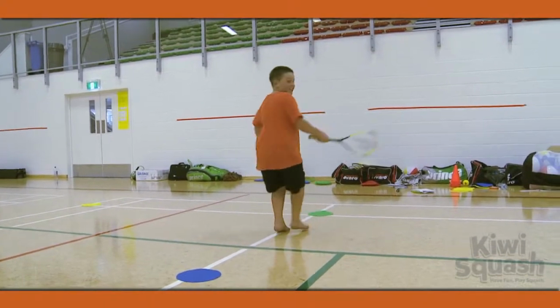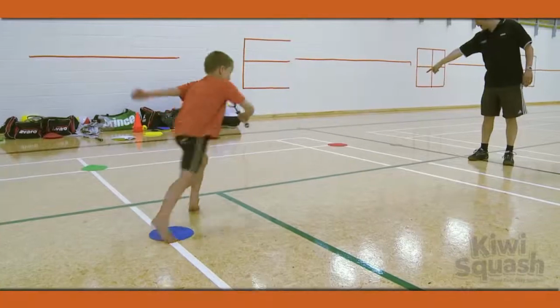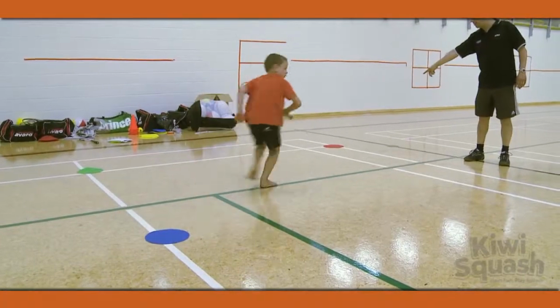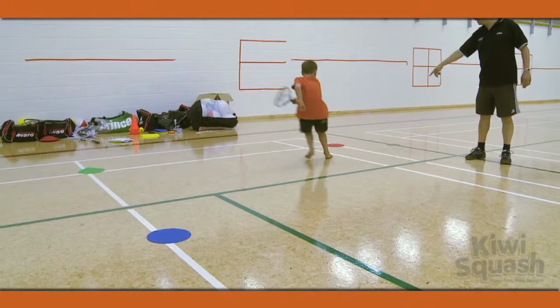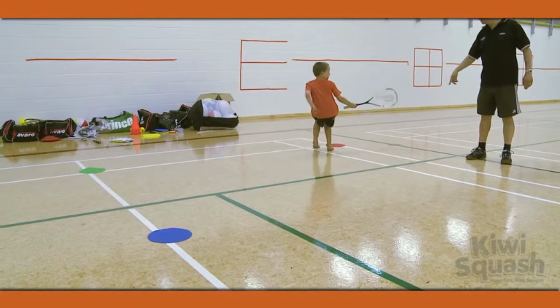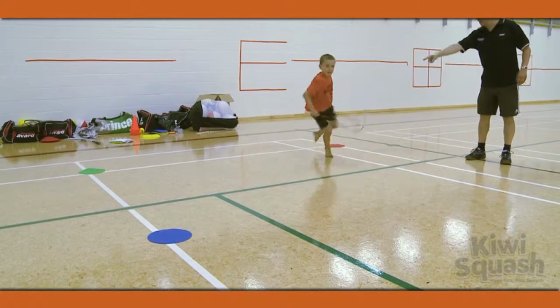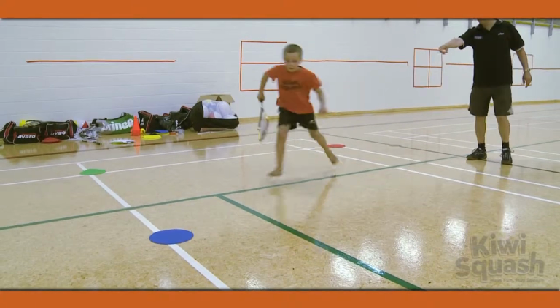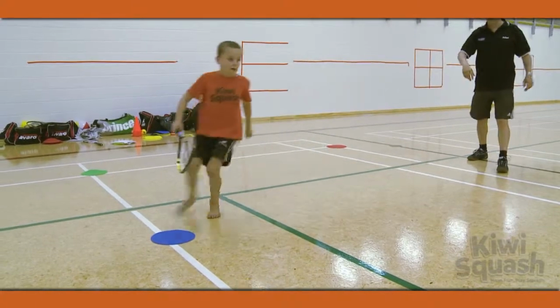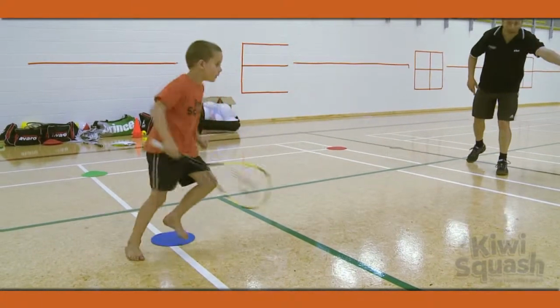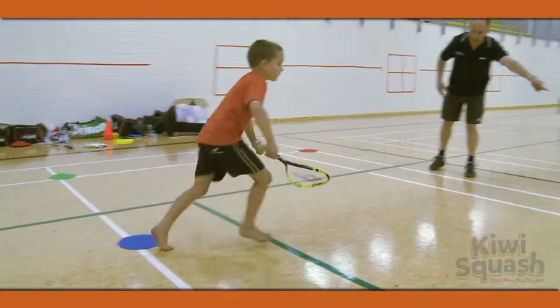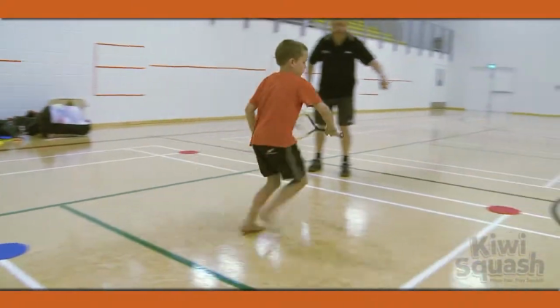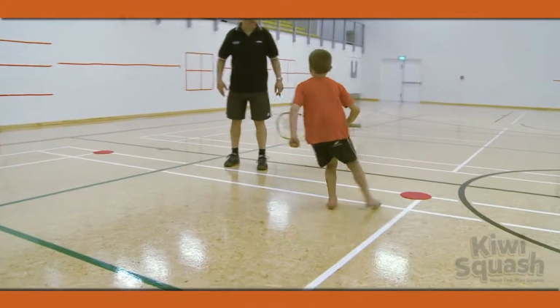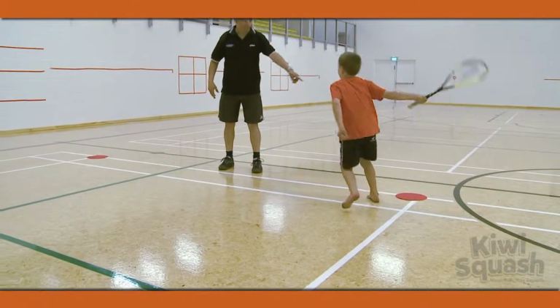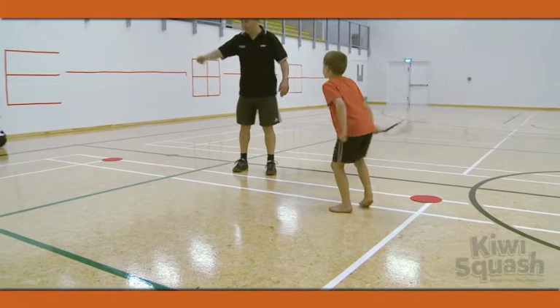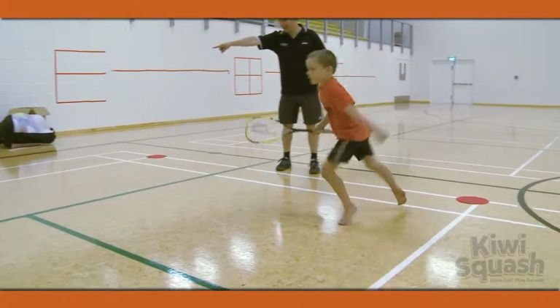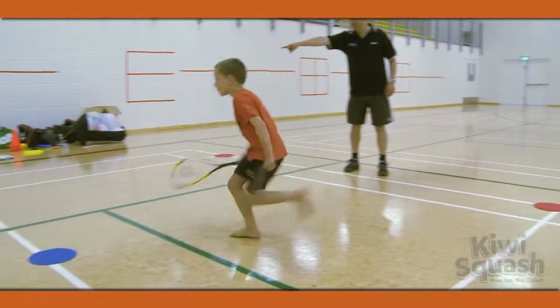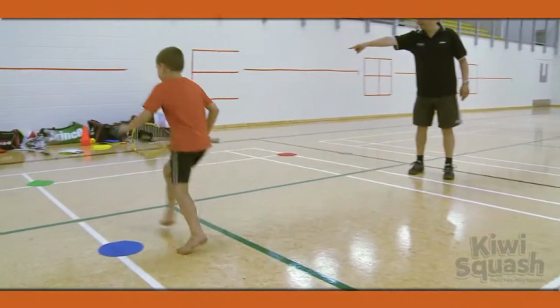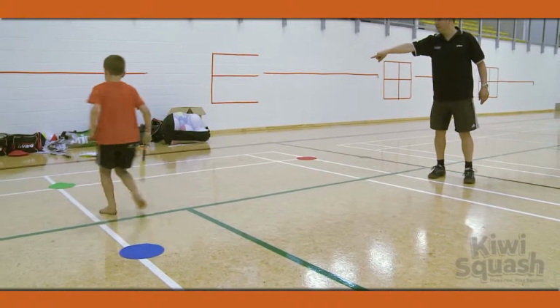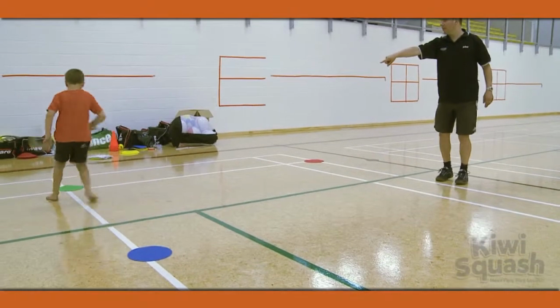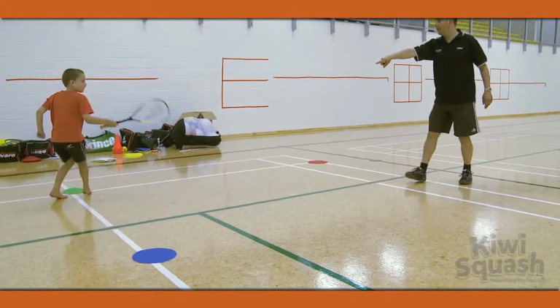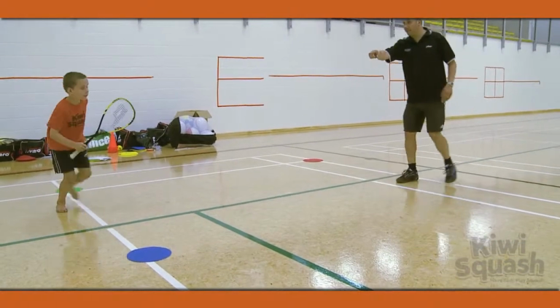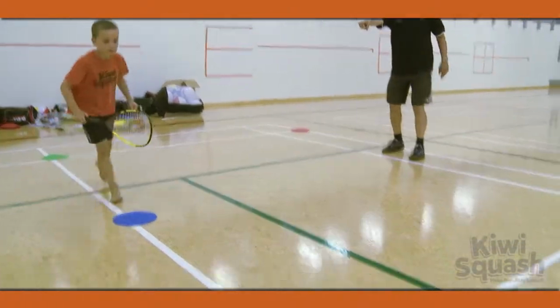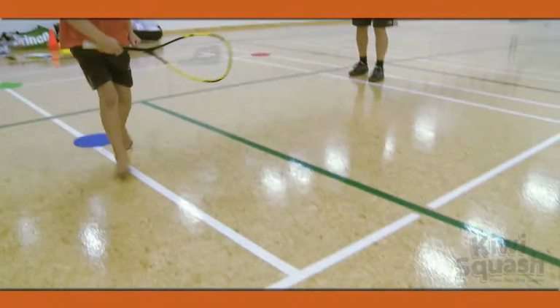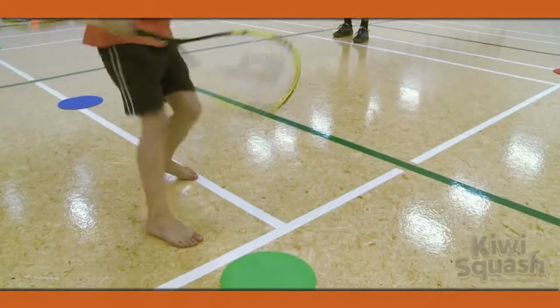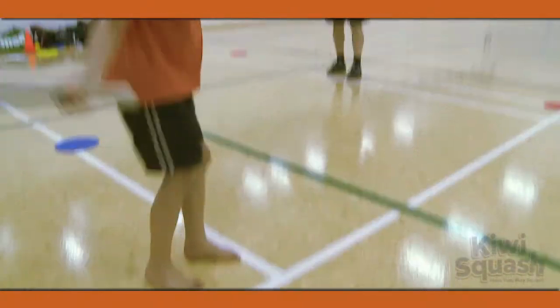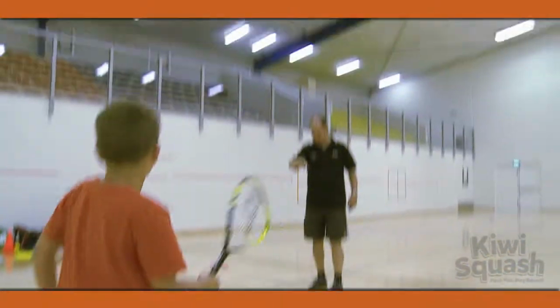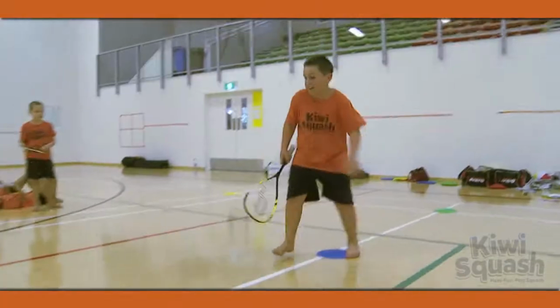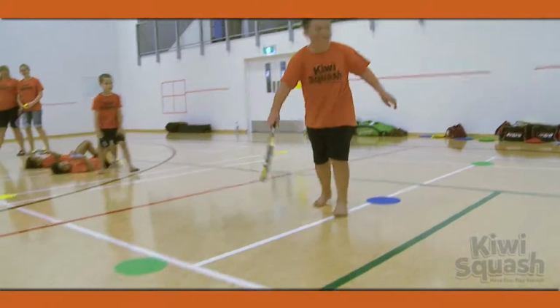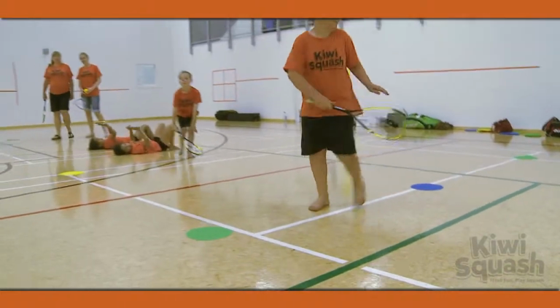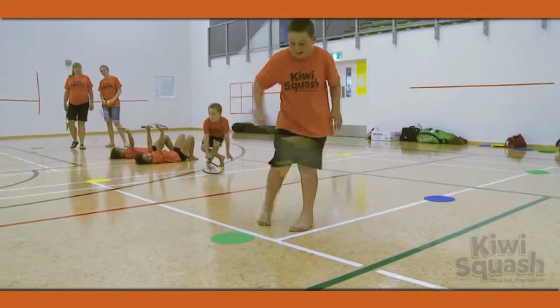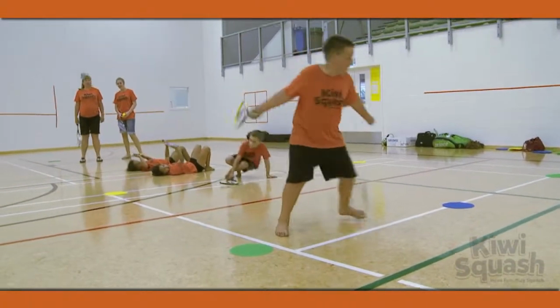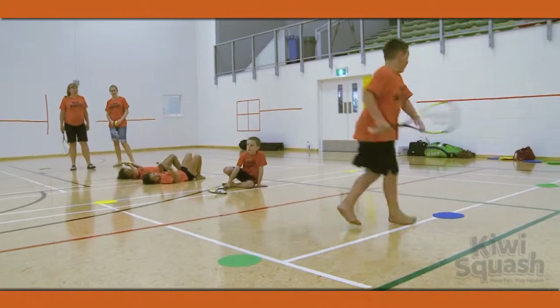Keeping their body always facing forward, each member races to each corner, swatting the ghost with a forehand shot or backhand shot depending on it being the left or right. They must return to the T to recharge between each hit.